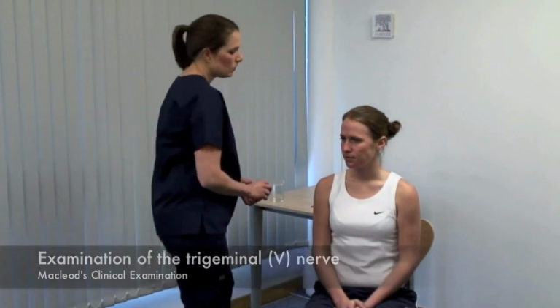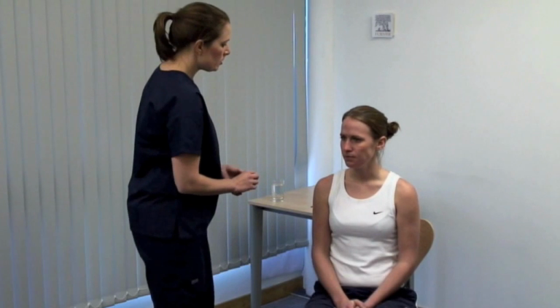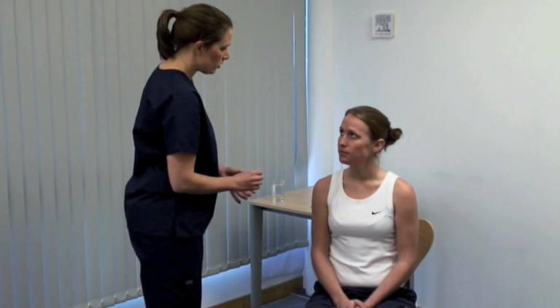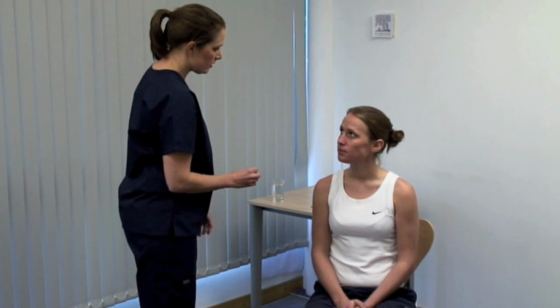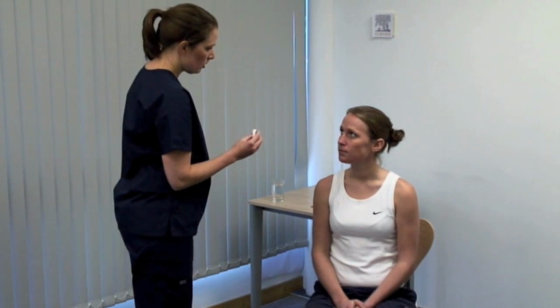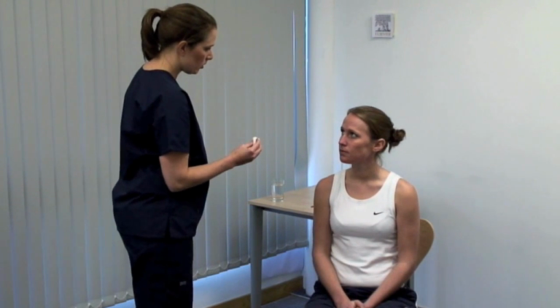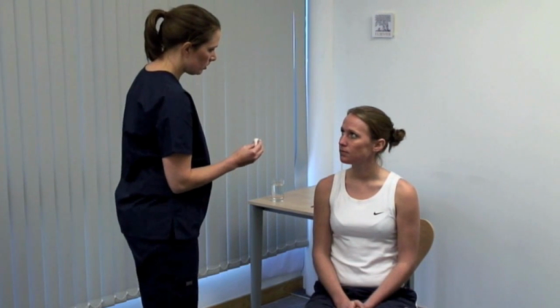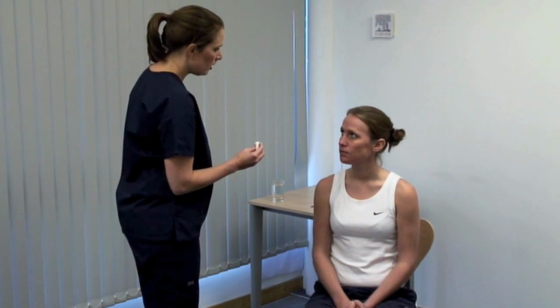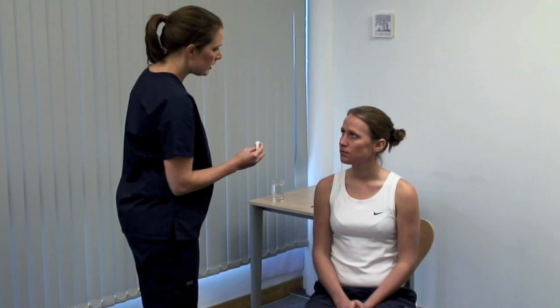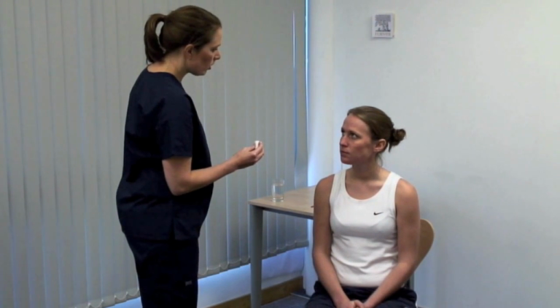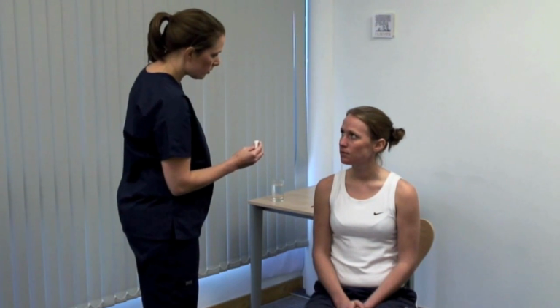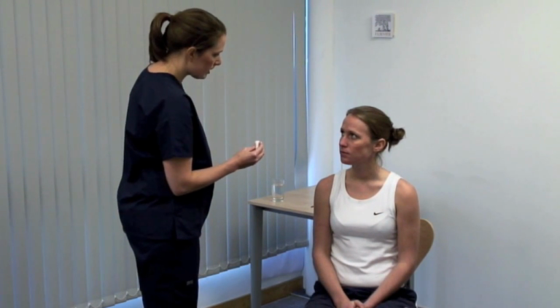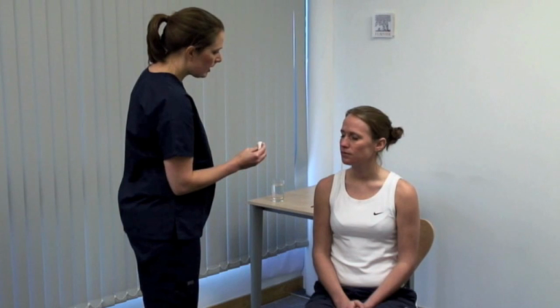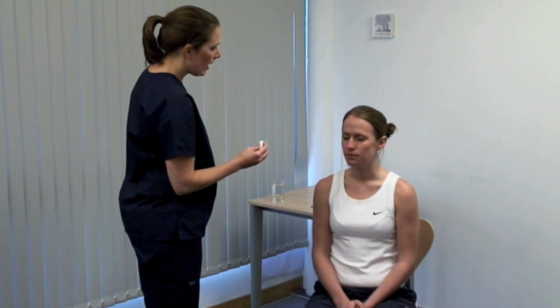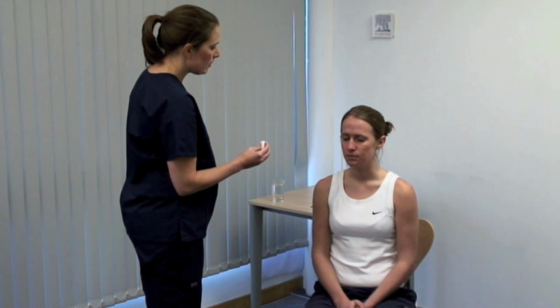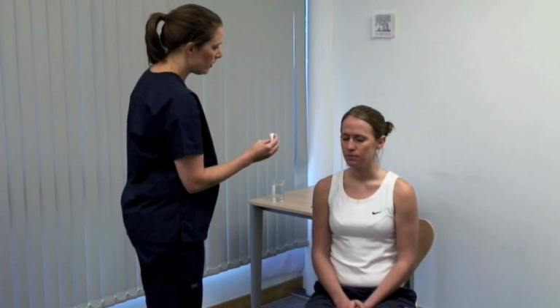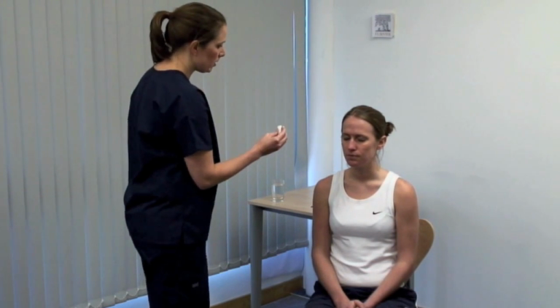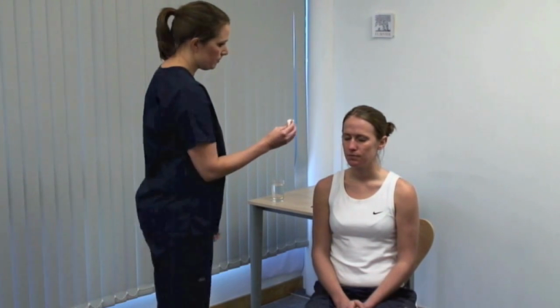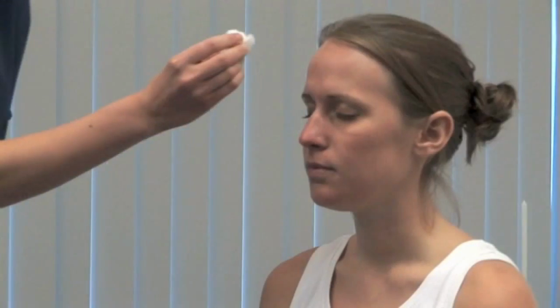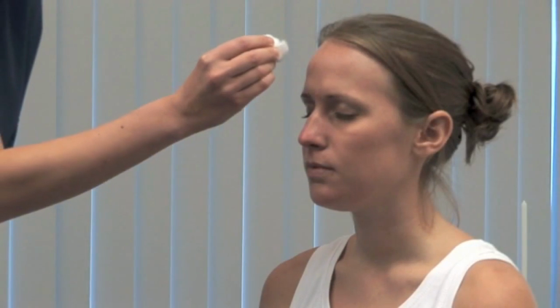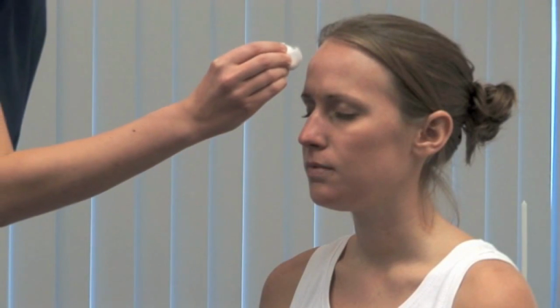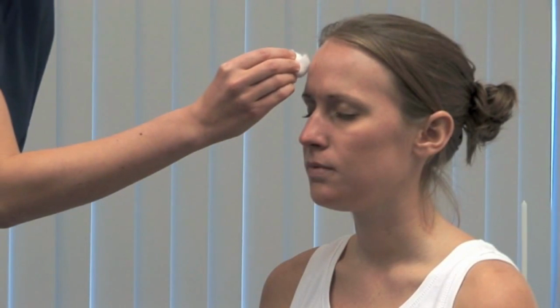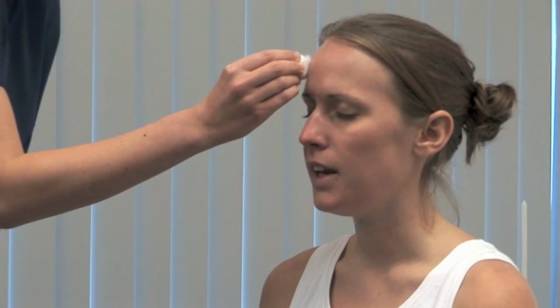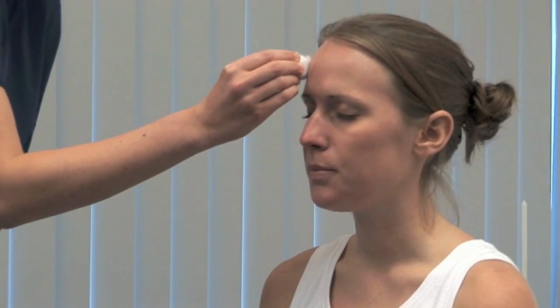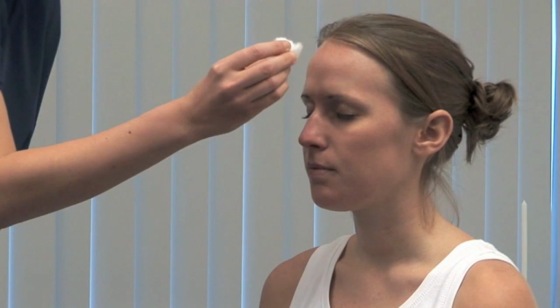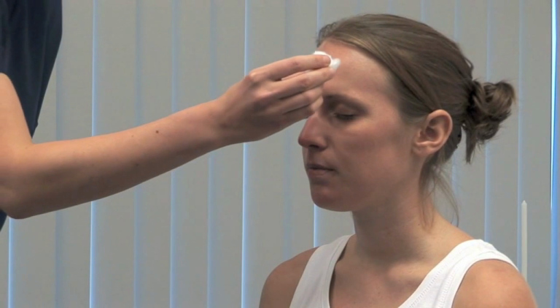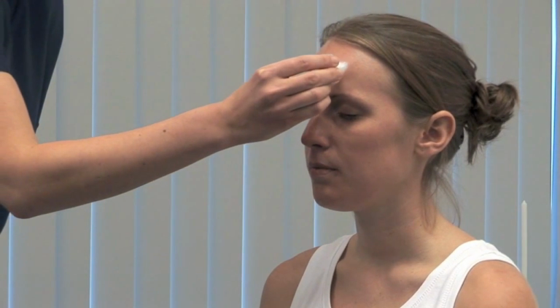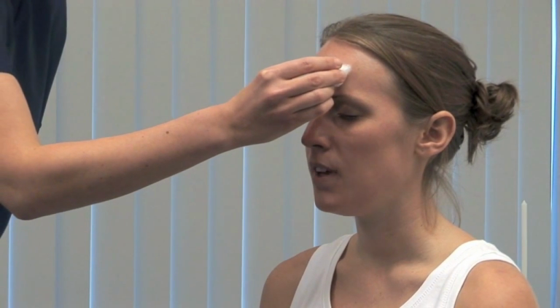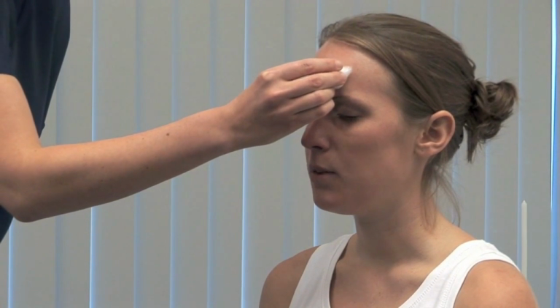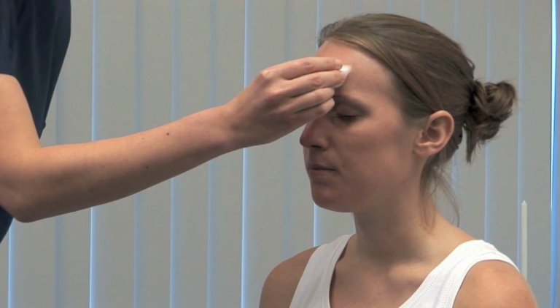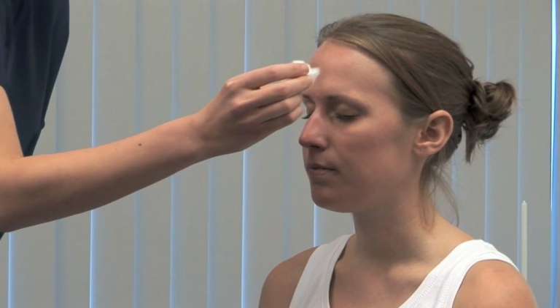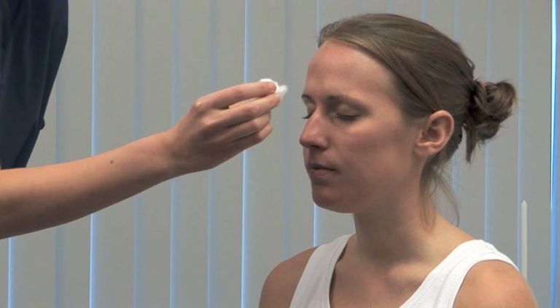I'm going to touch your face with some cotton wool. Please could you close your eyes and tell me when you feel me touch you? On both sides, test the three divisions of the nerve: the ophthalmic, maxillary and mandibular.